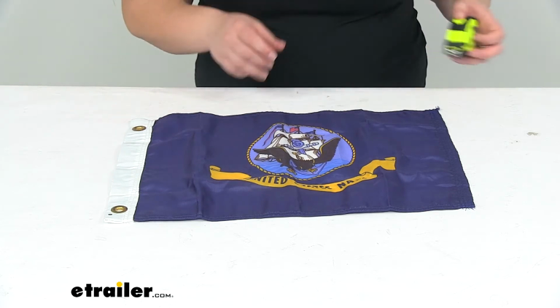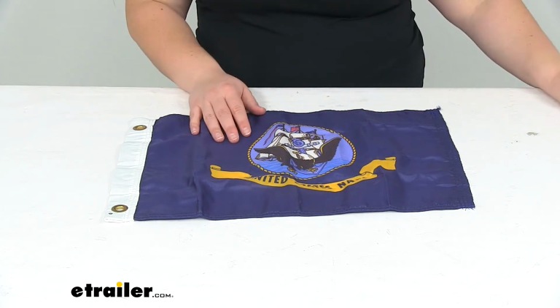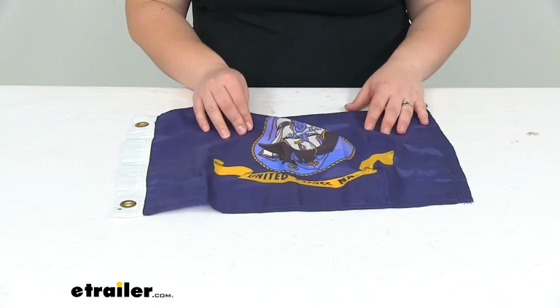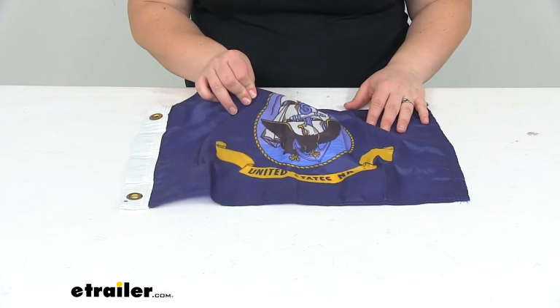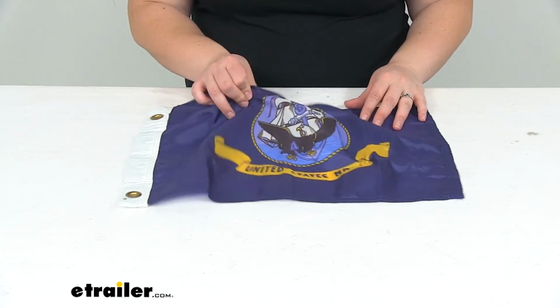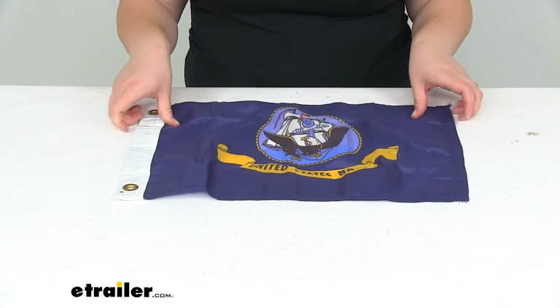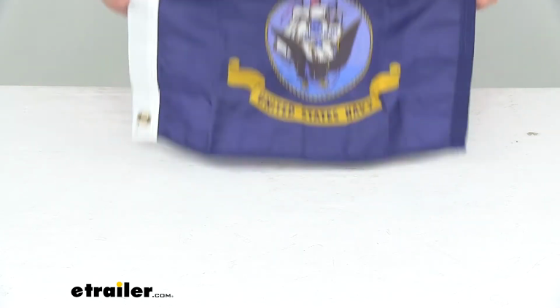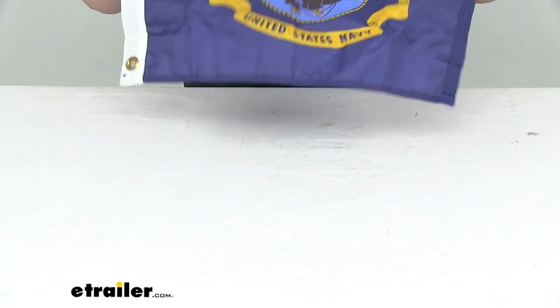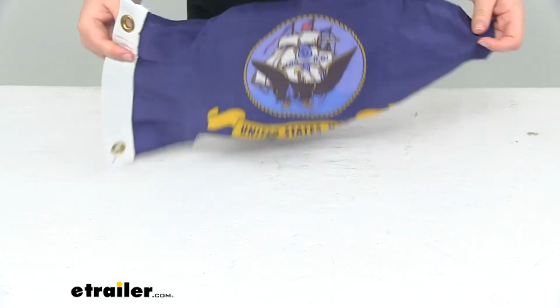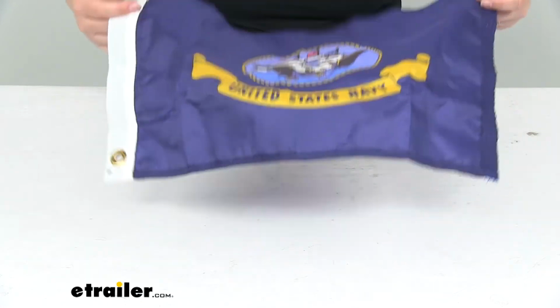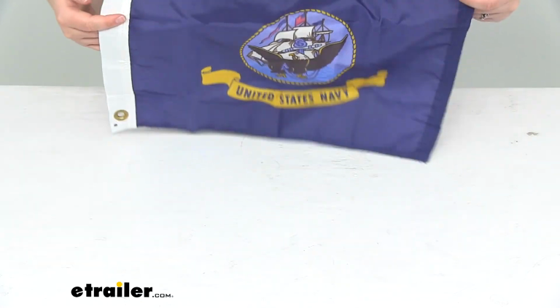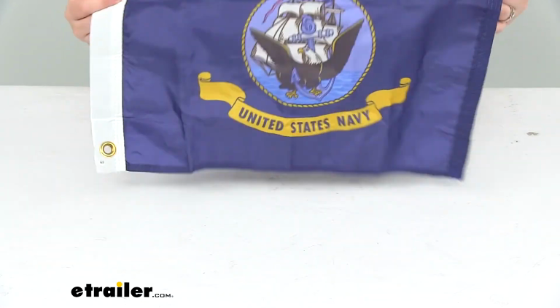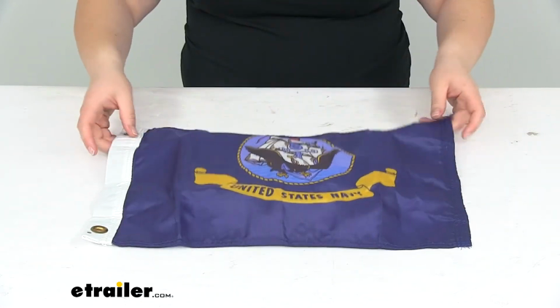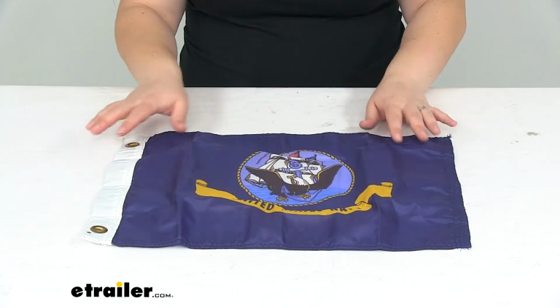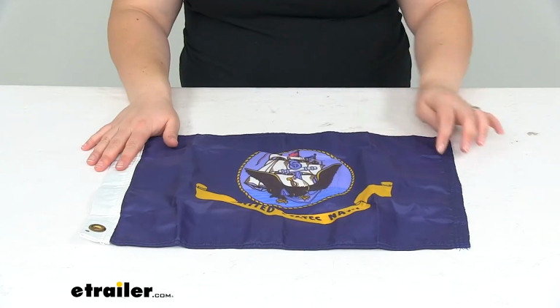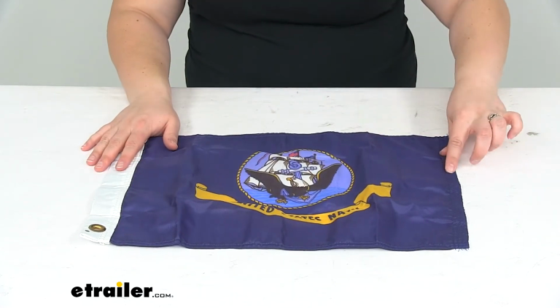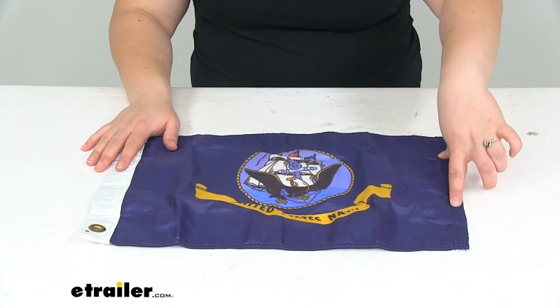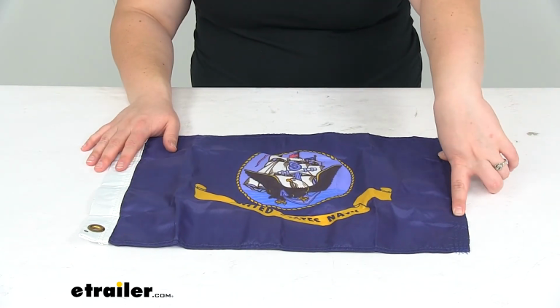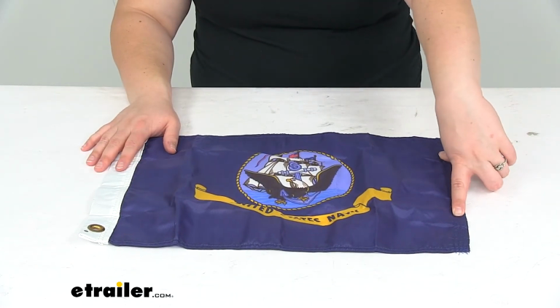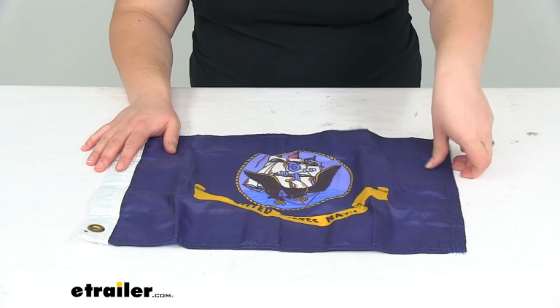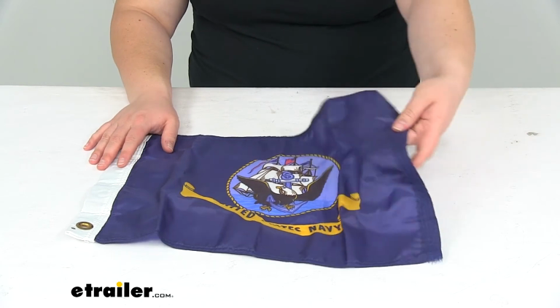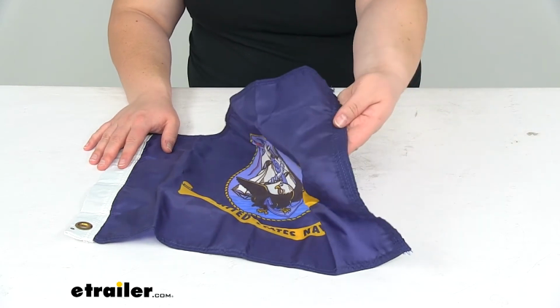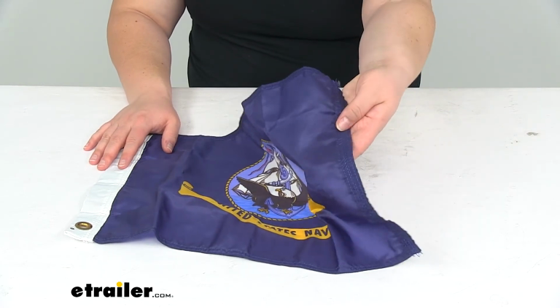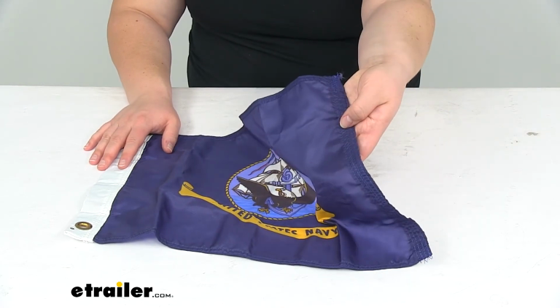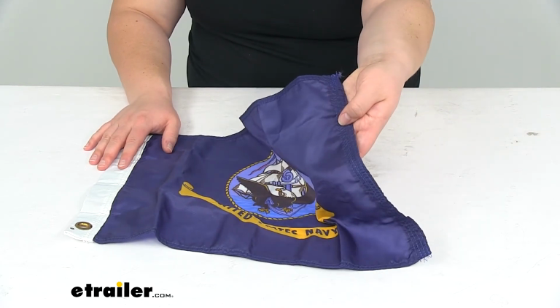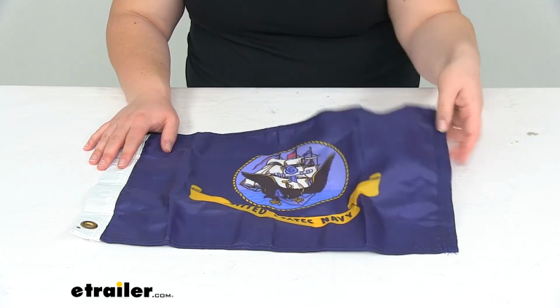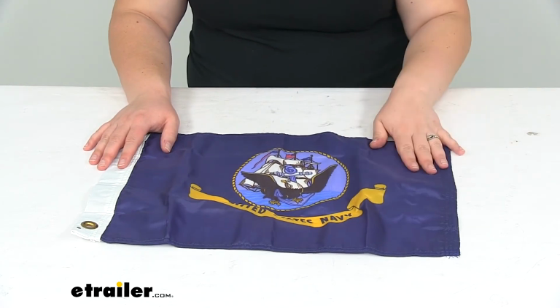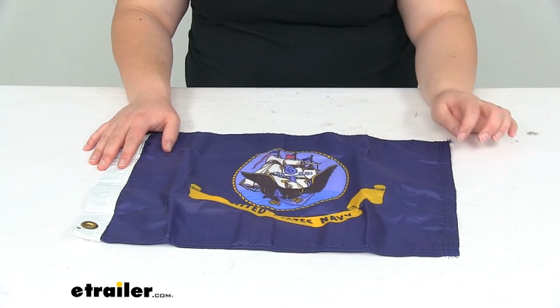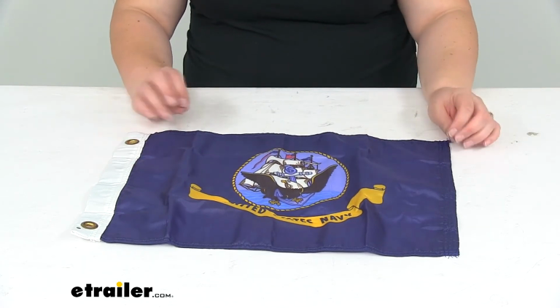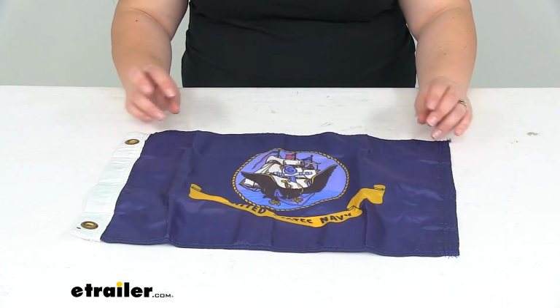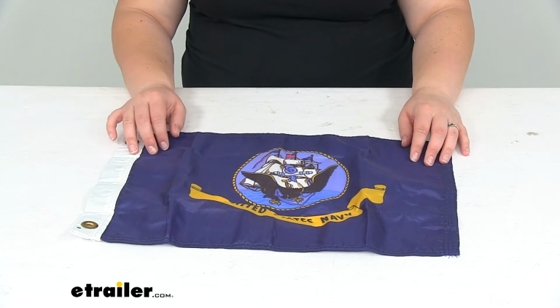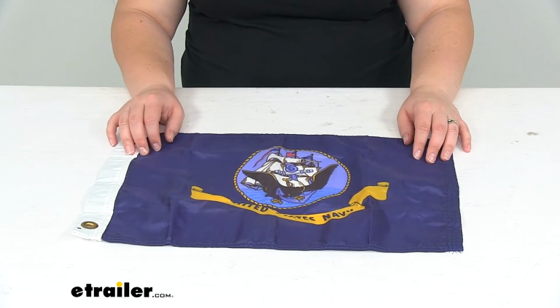It is made out of a lightweight nylon material, so it's going to easily catch the wind and fly nicely for you. The stitching on the fly end is a reinforced stitching — there's actually four stitches there, so it should reduce any kind of fraying and tearing at the end.